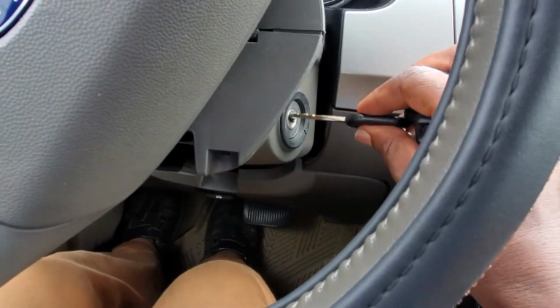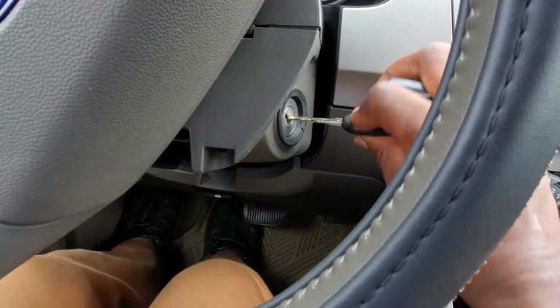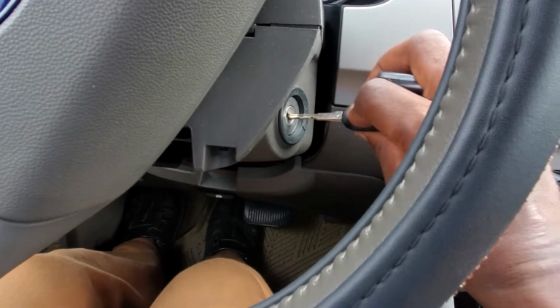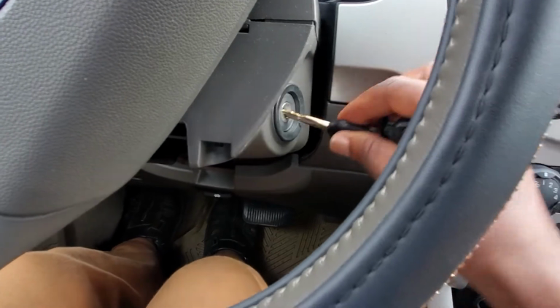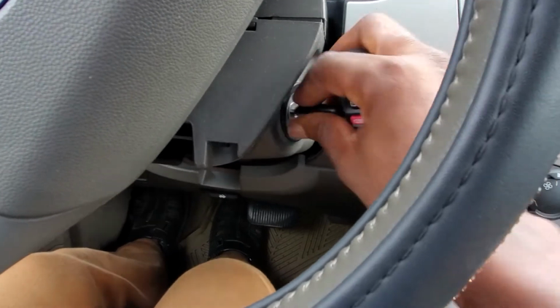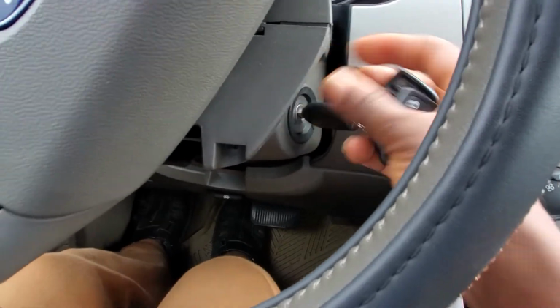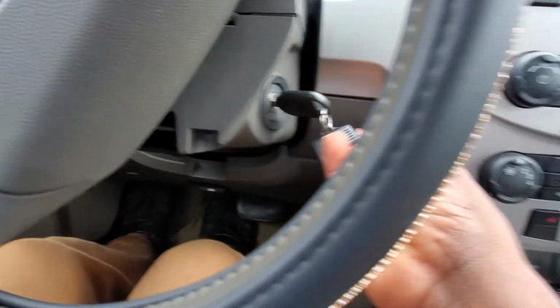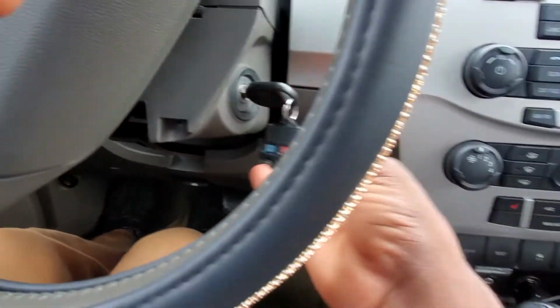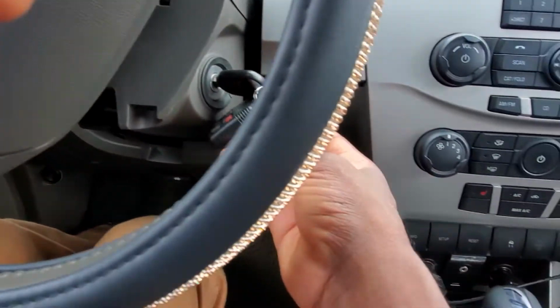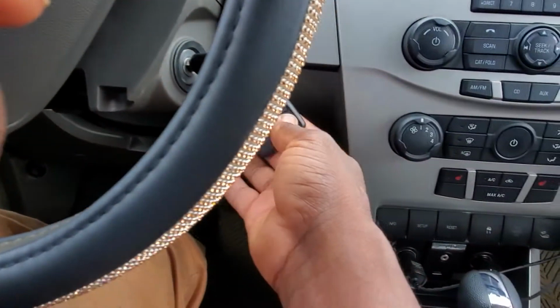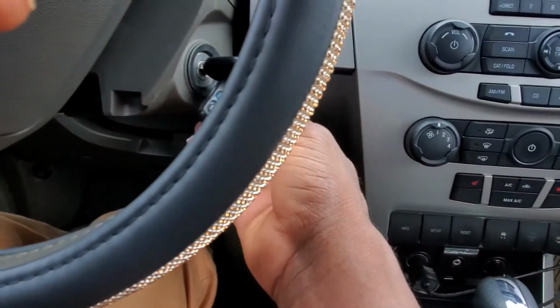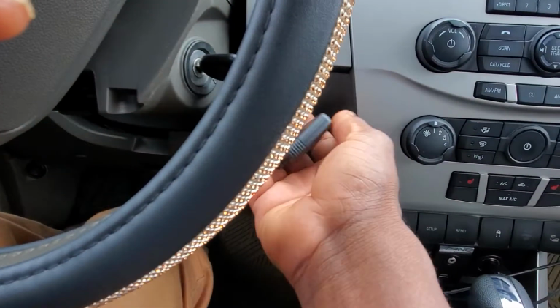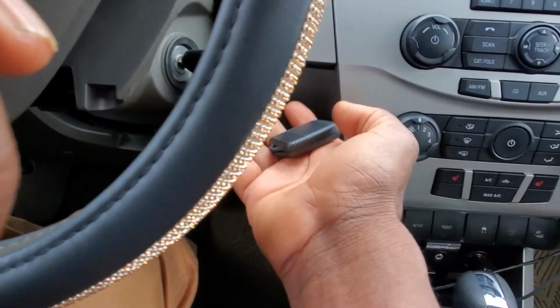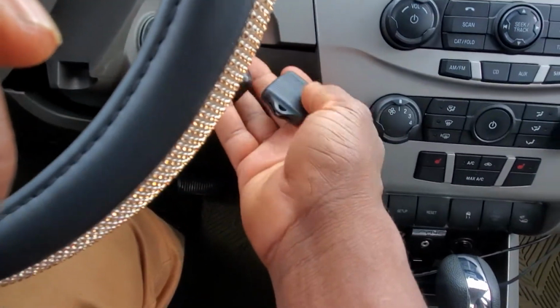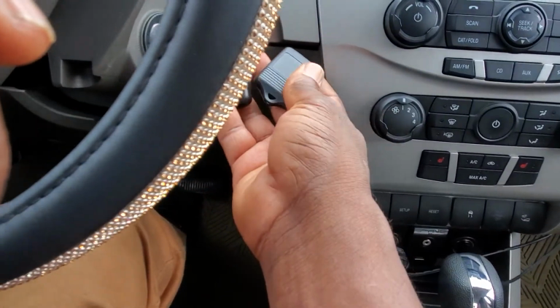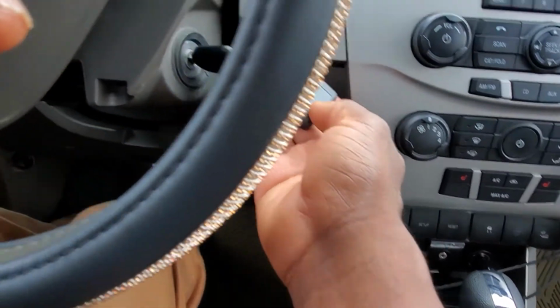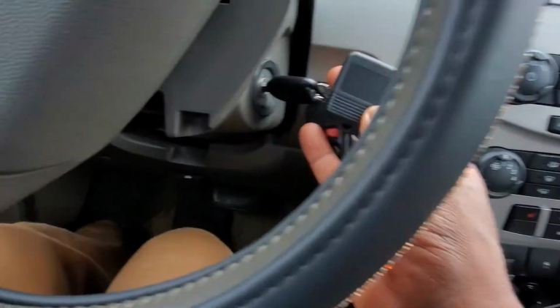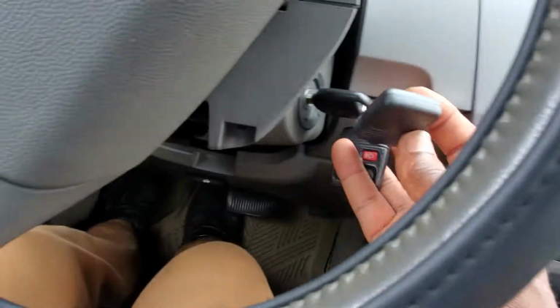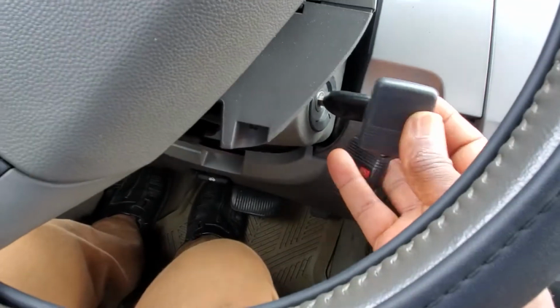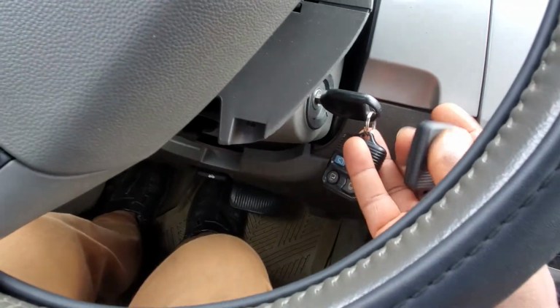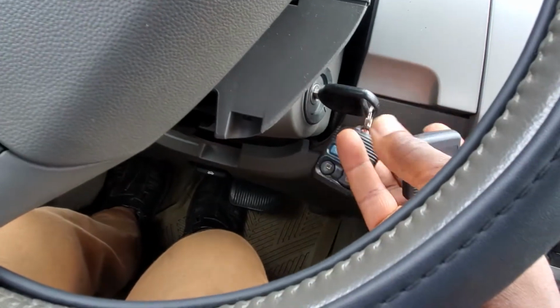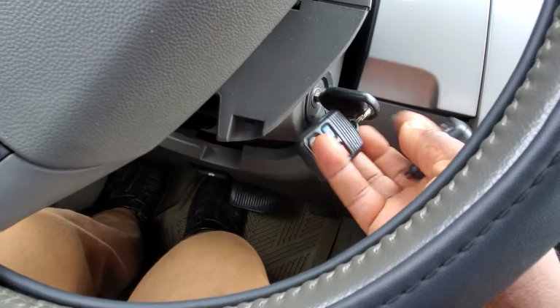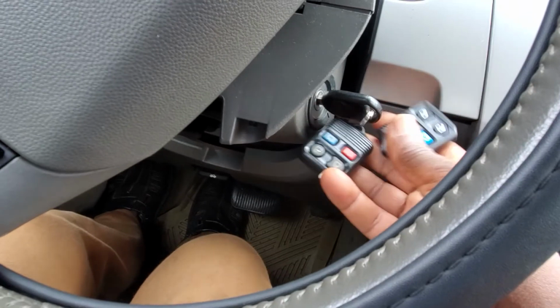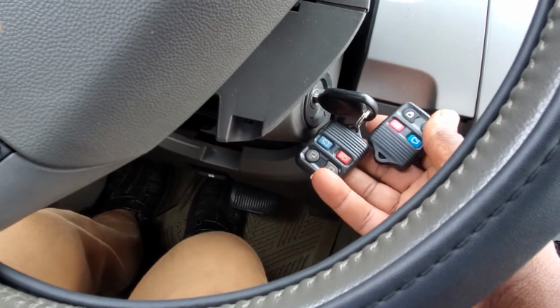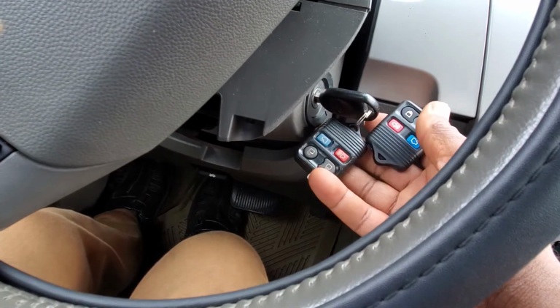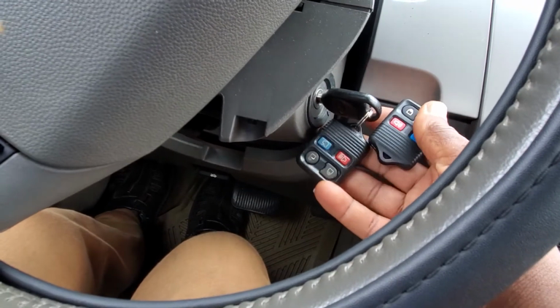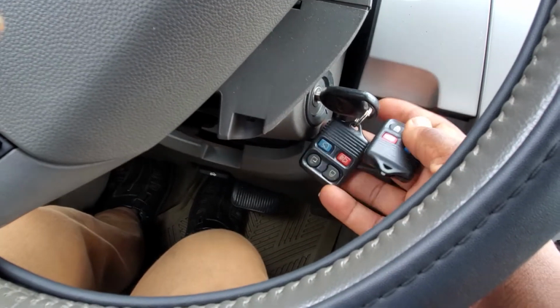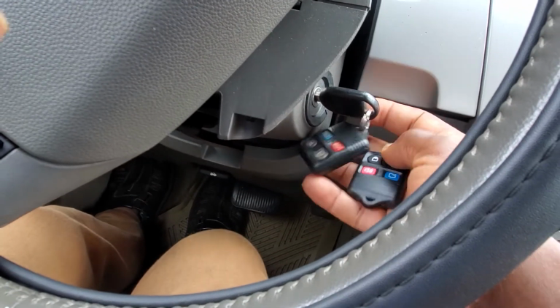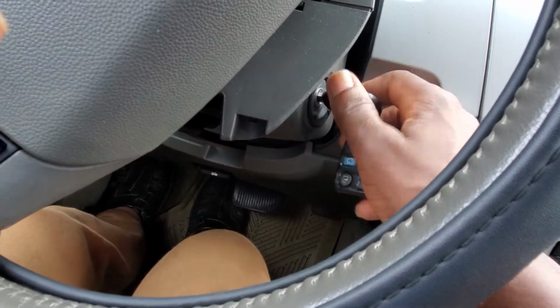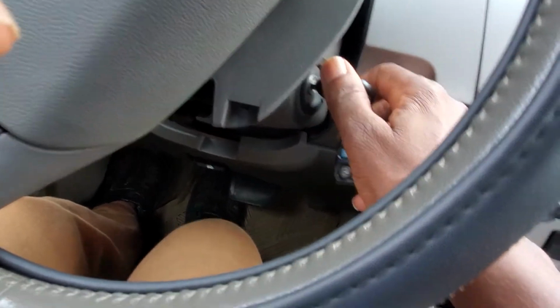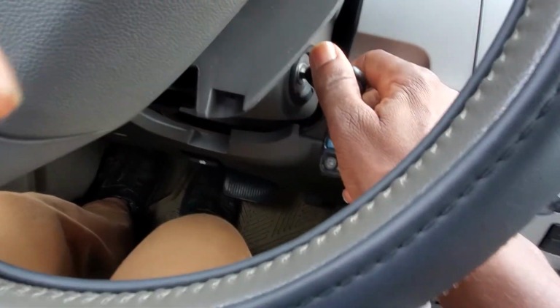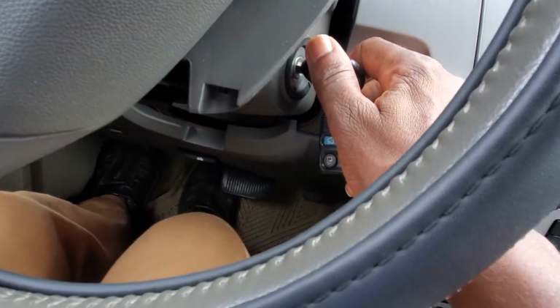This remote works for about 80 or 90 different cars. If you see this remote, the procedure of programming is the same. Thank you for watching.